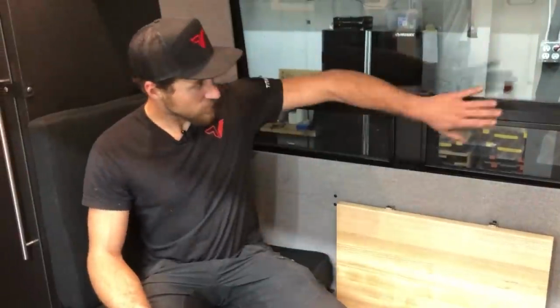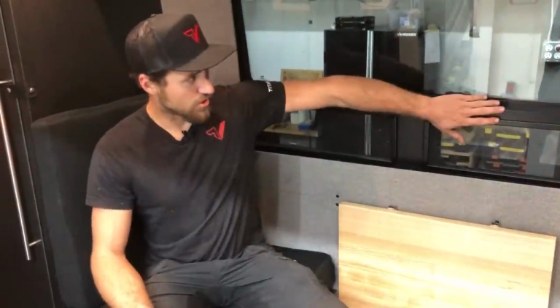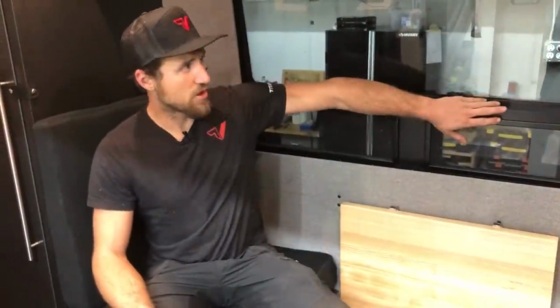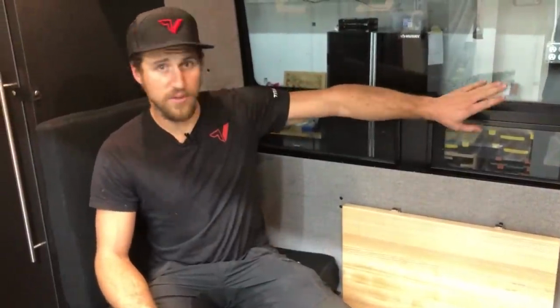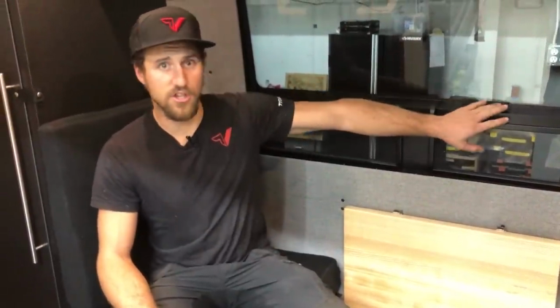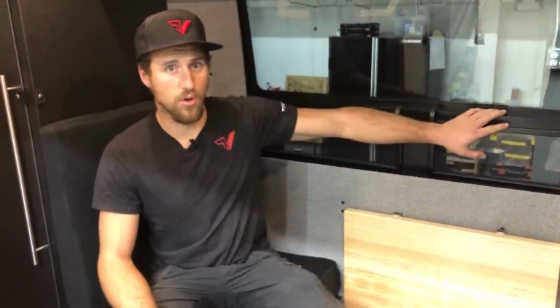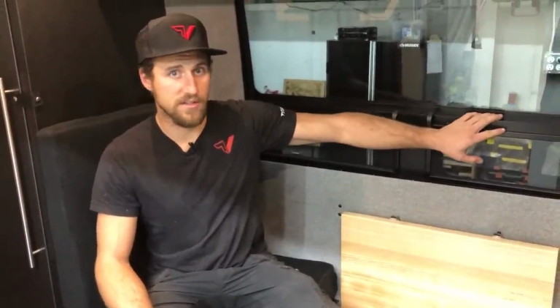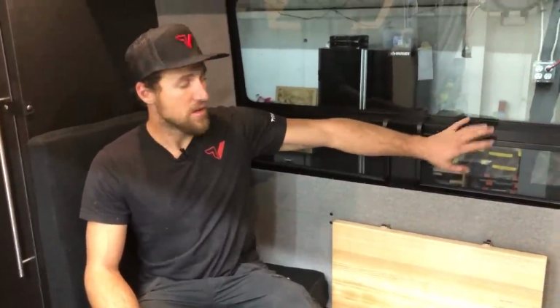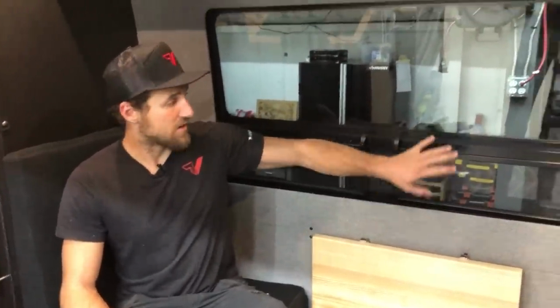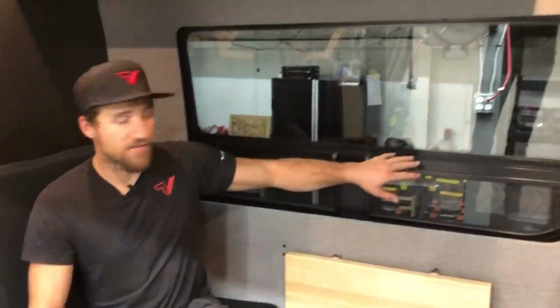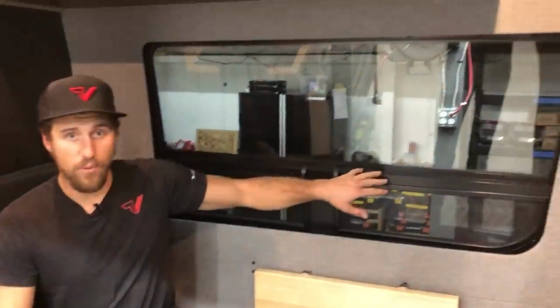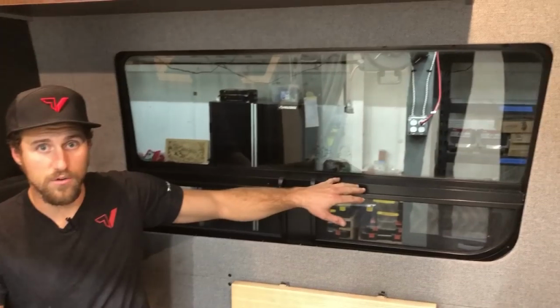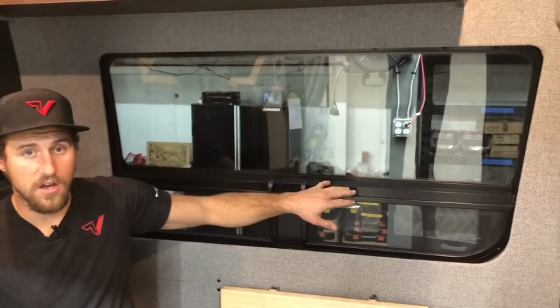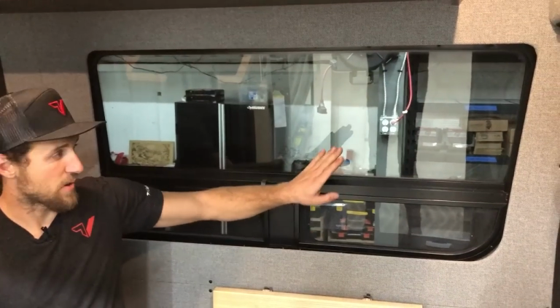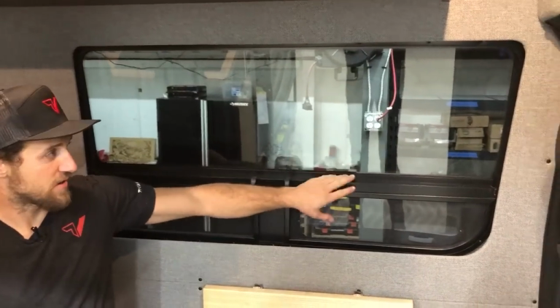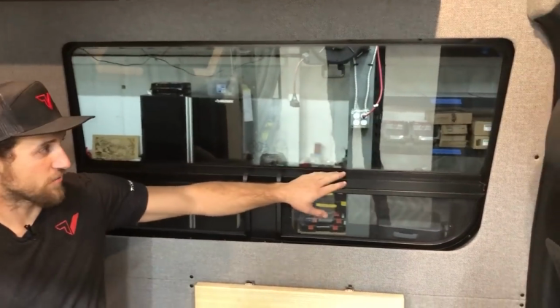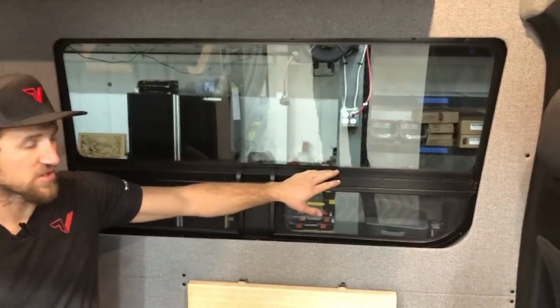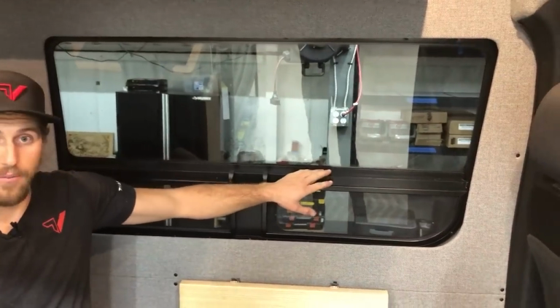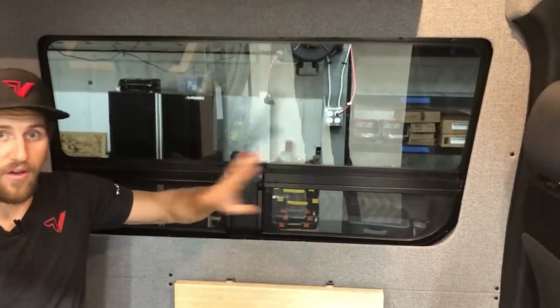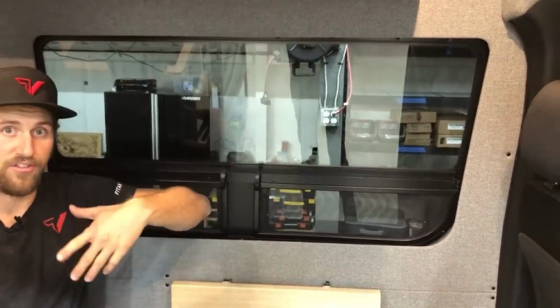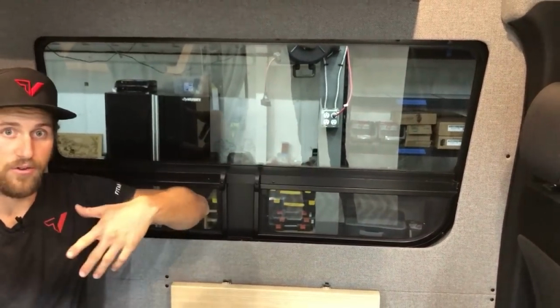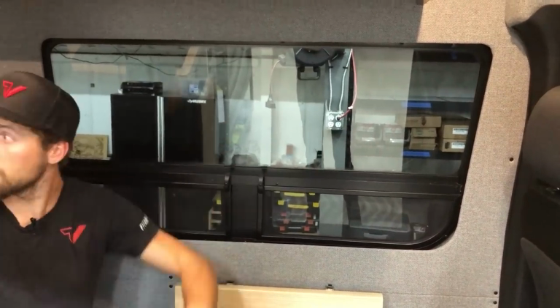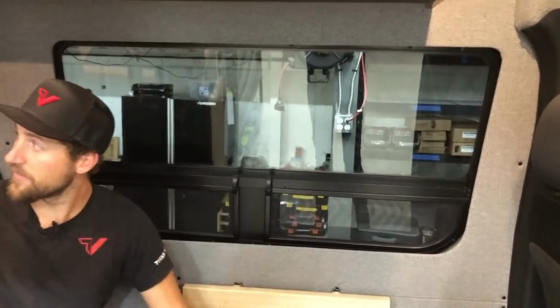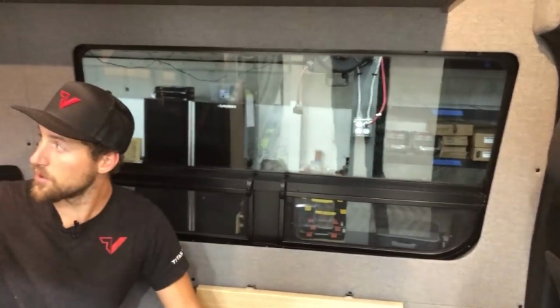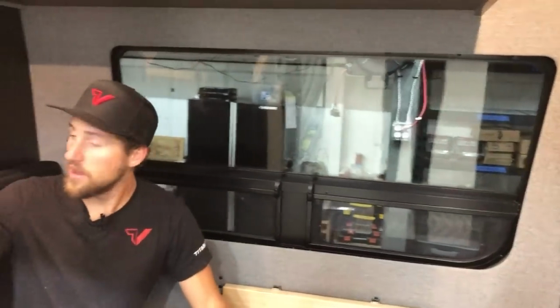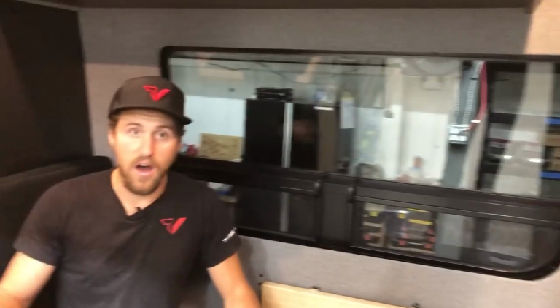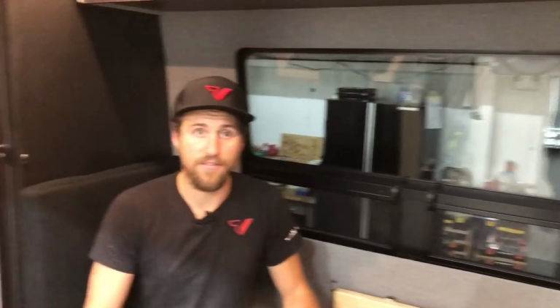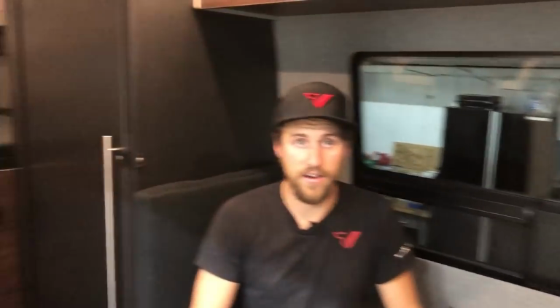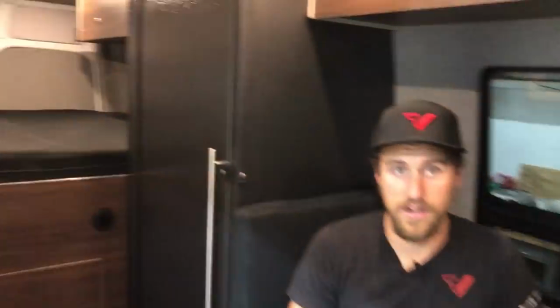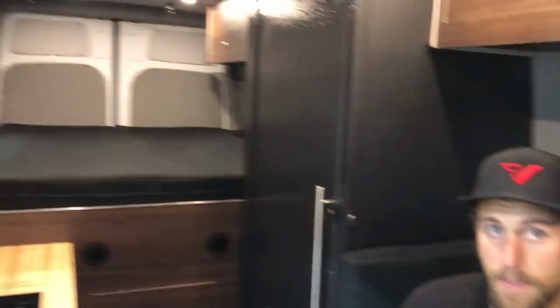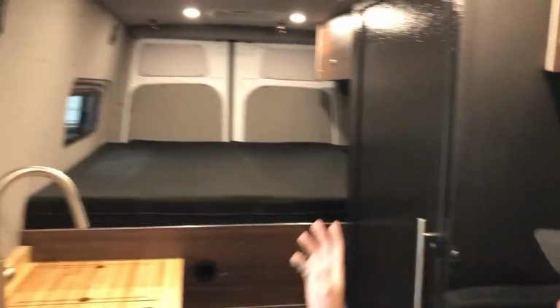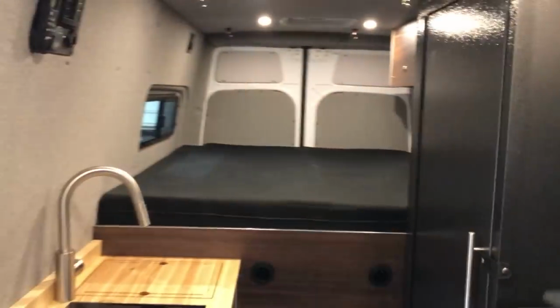We did CR Lawrence T-vent windows. We have one here on the driver's side, also on the slider door, and a couple of half sliders in the back of the van.